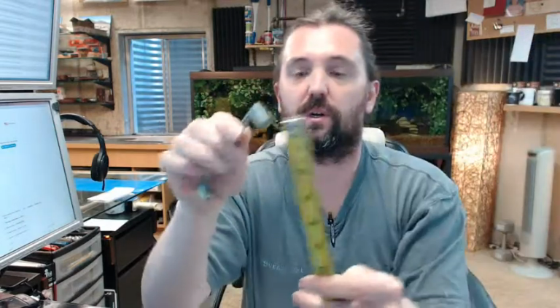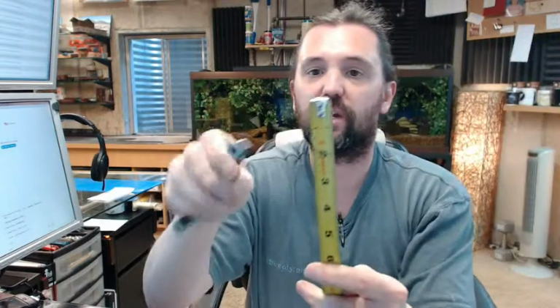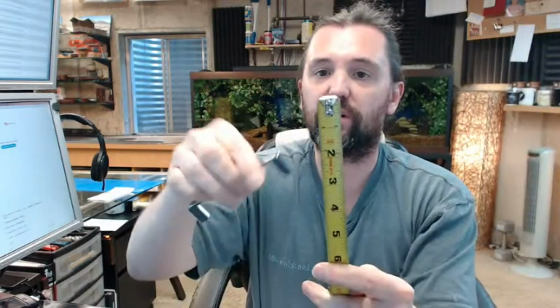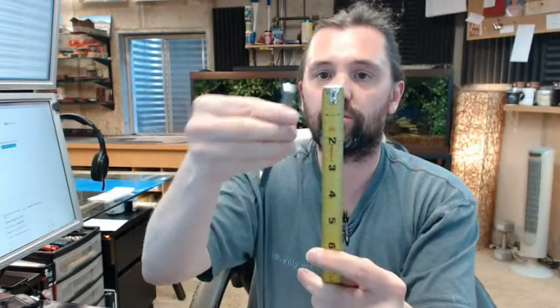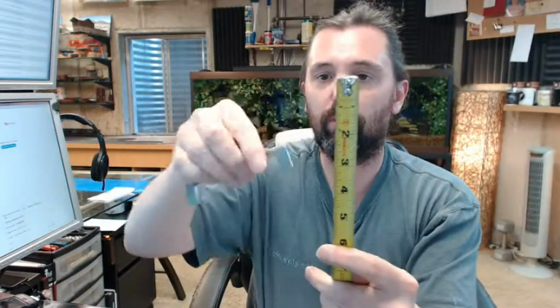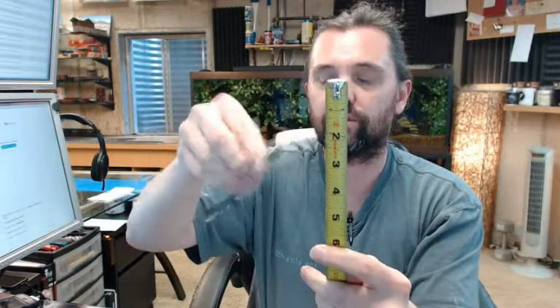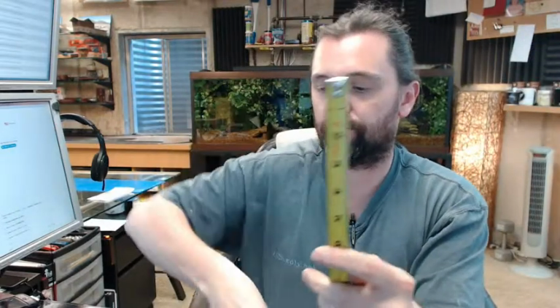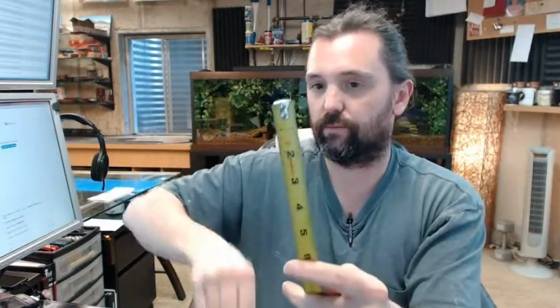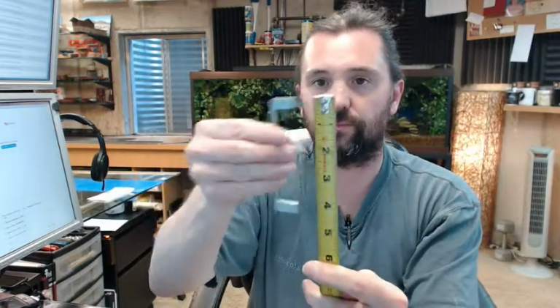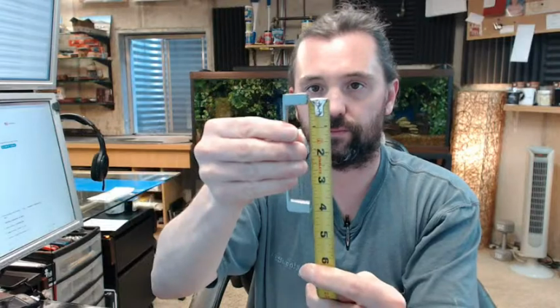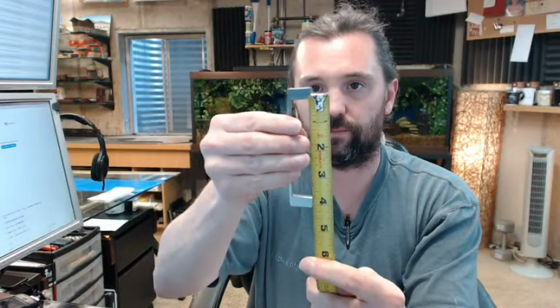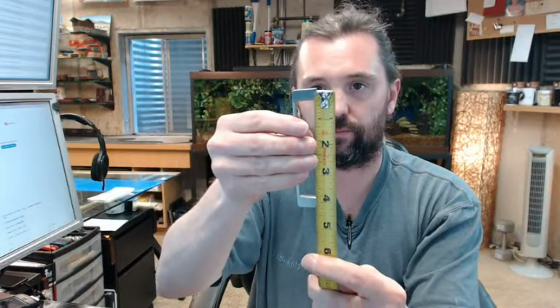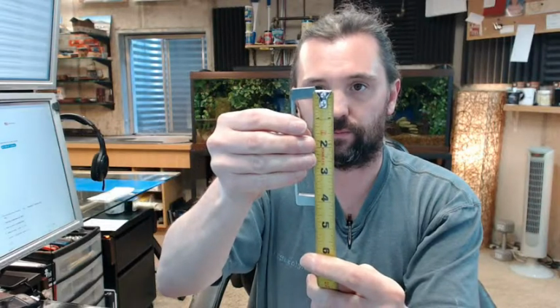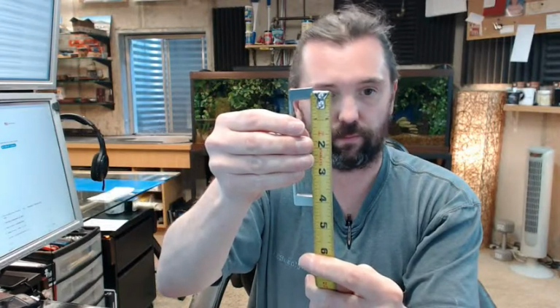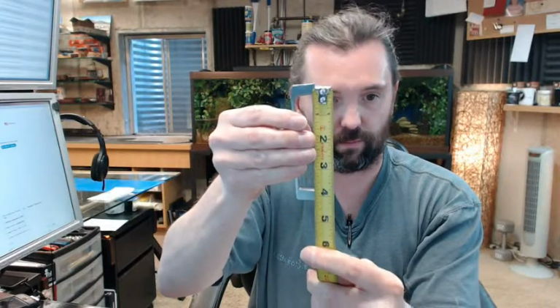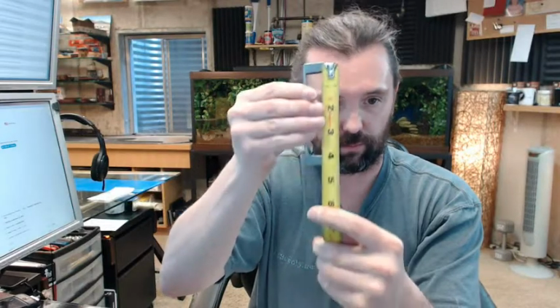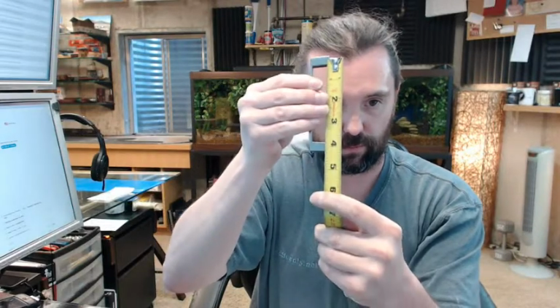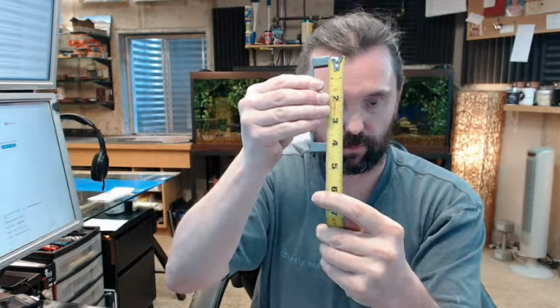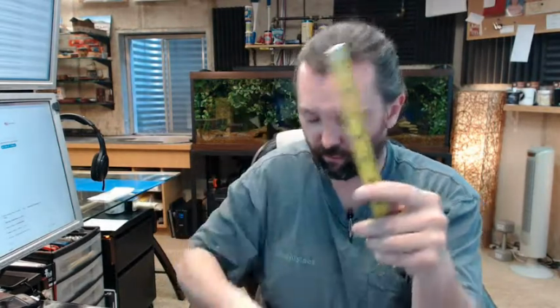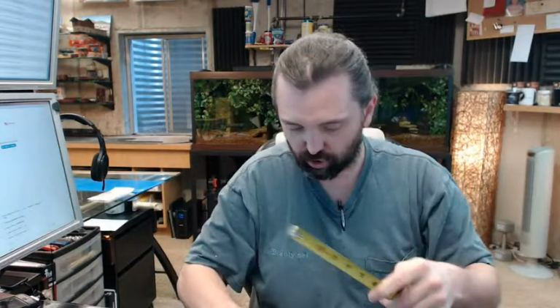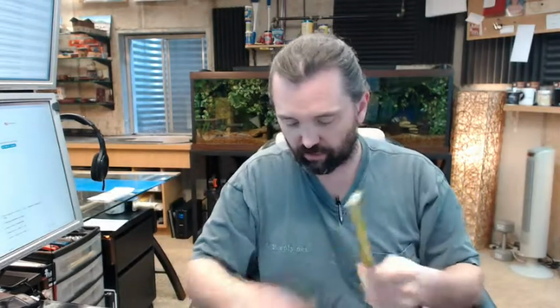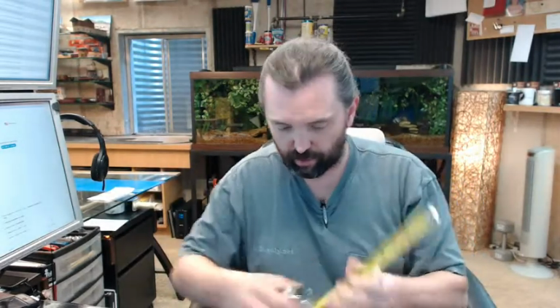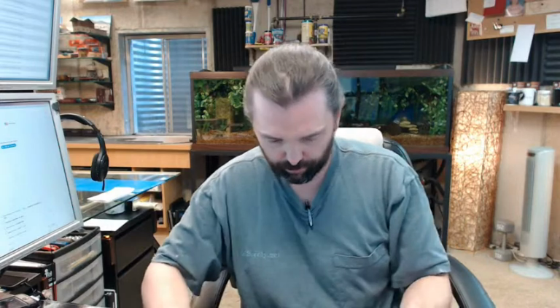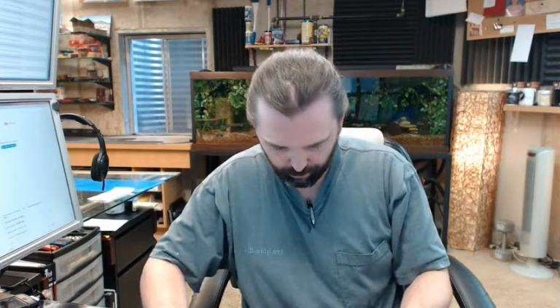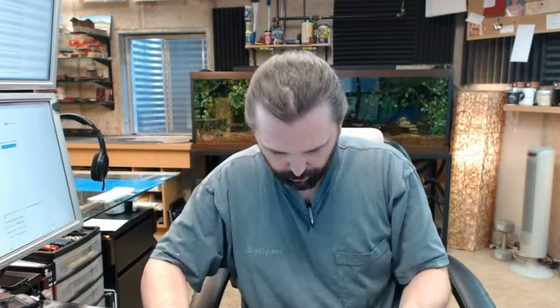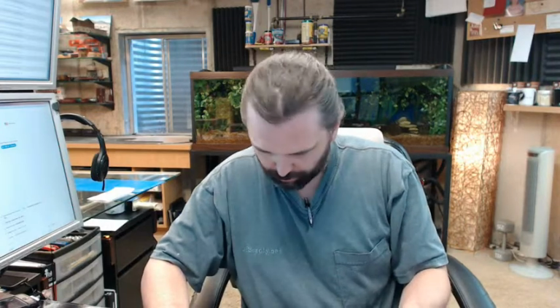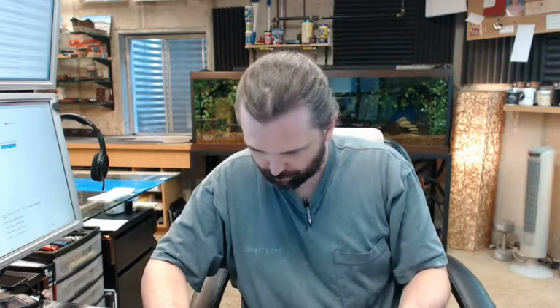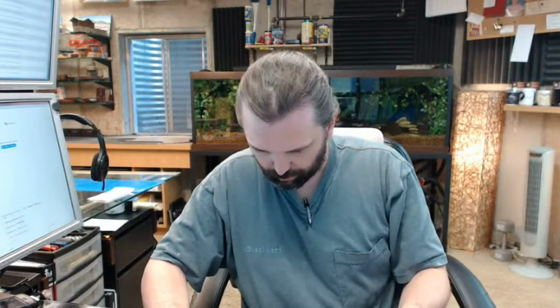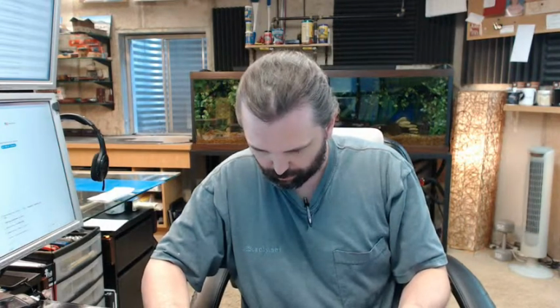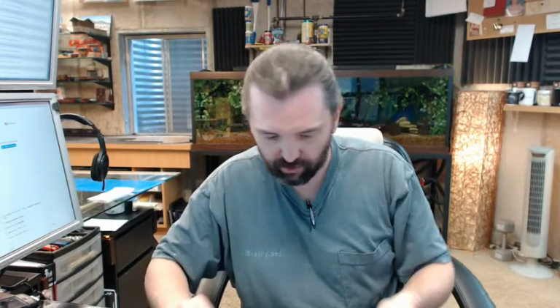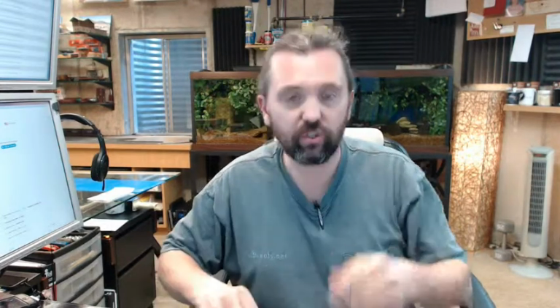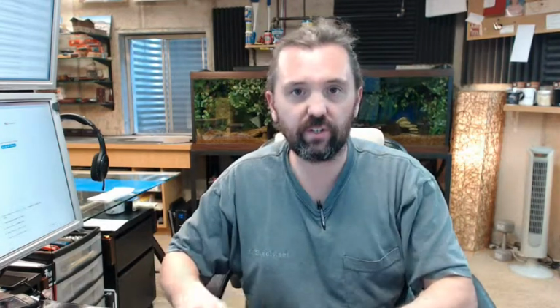Center to center on the screw holes — yeah, it's 4 inches center to center.